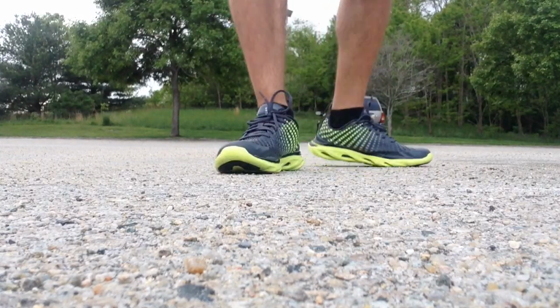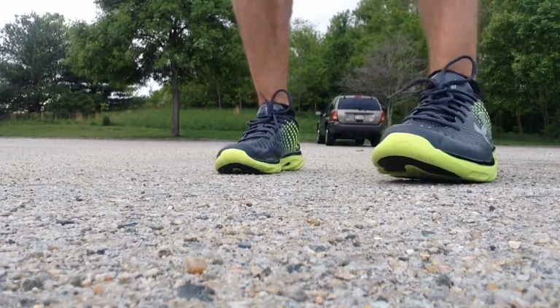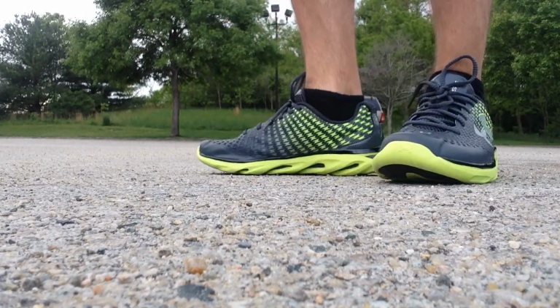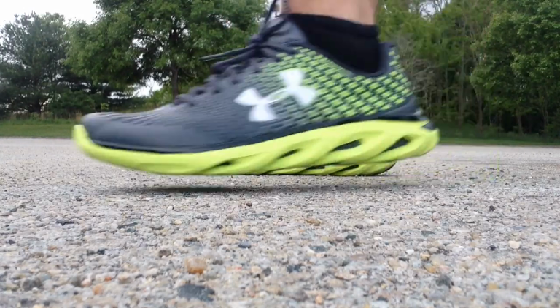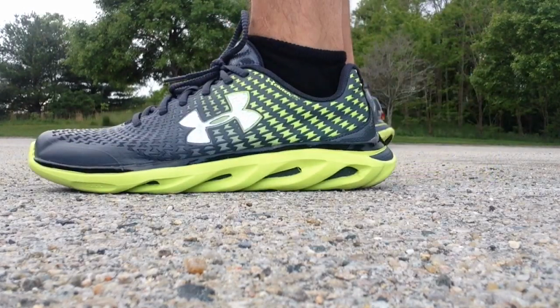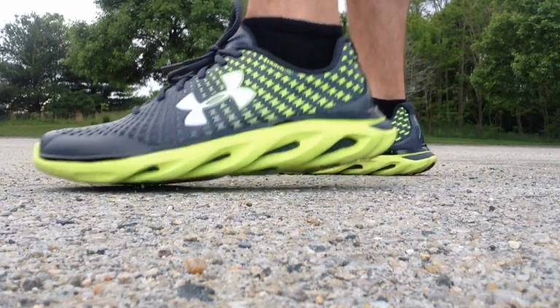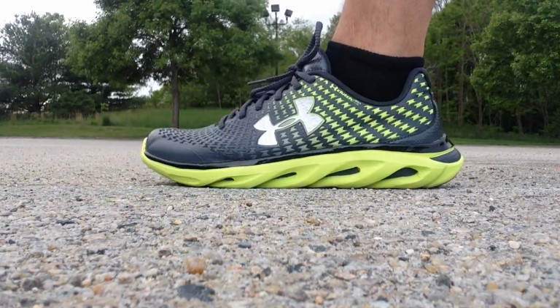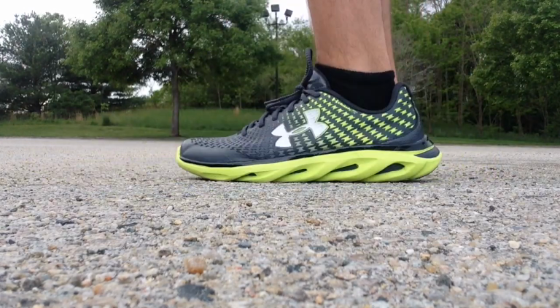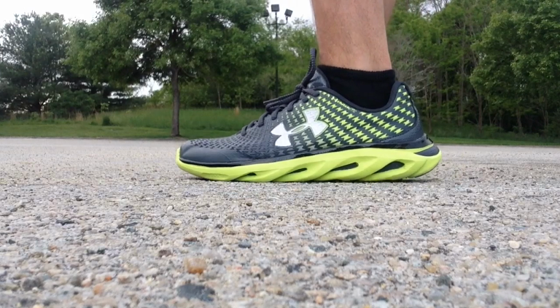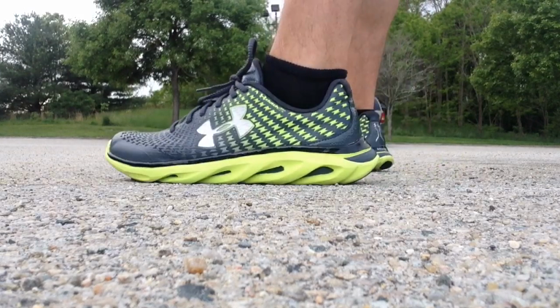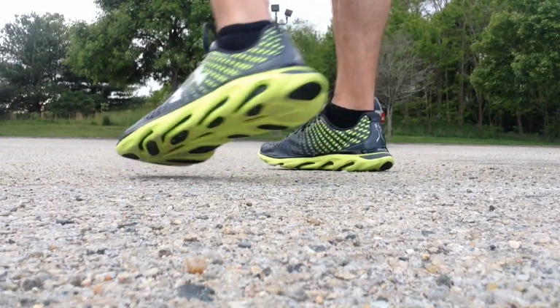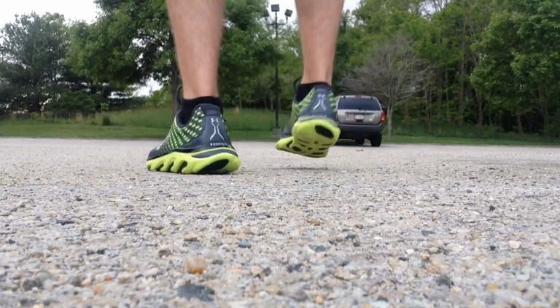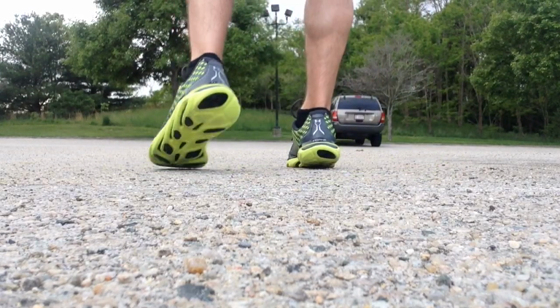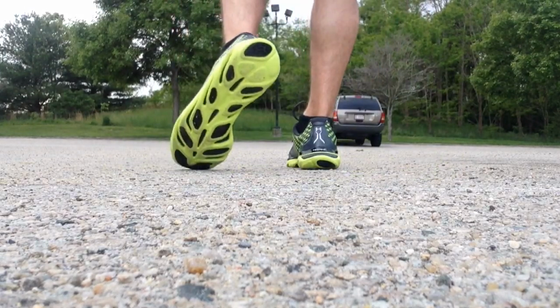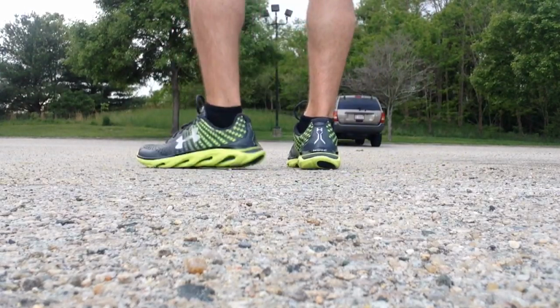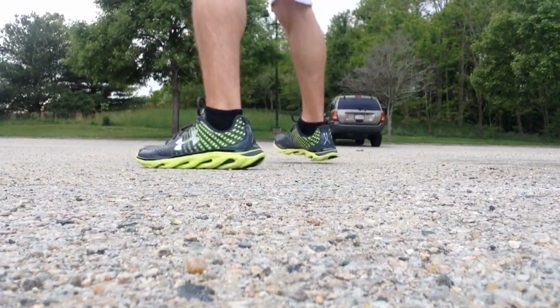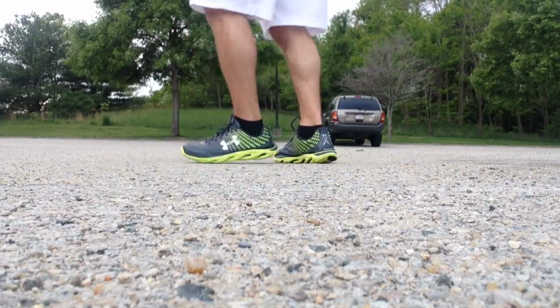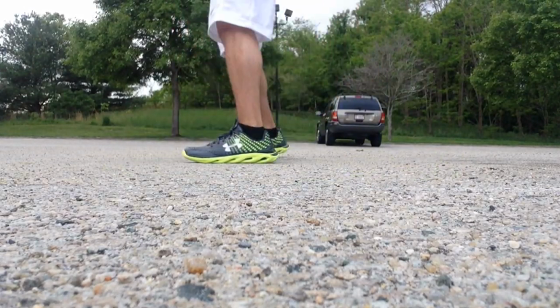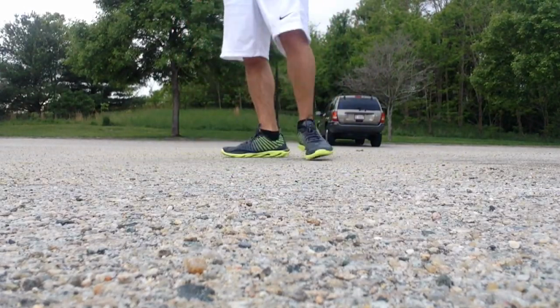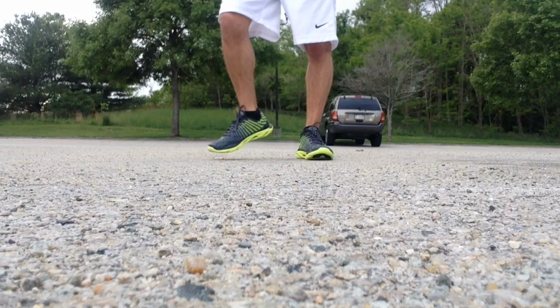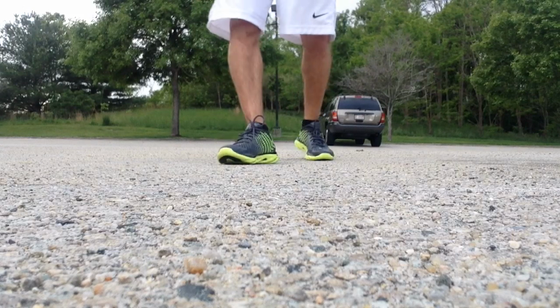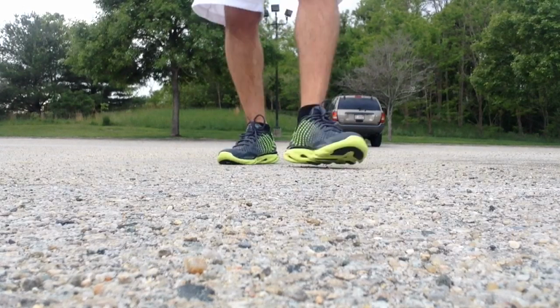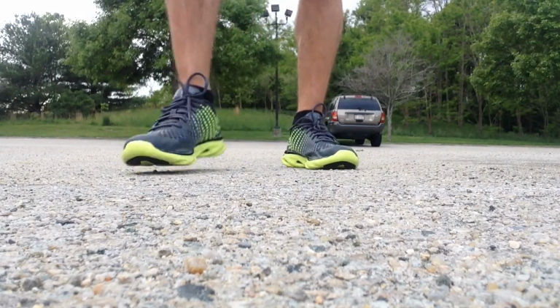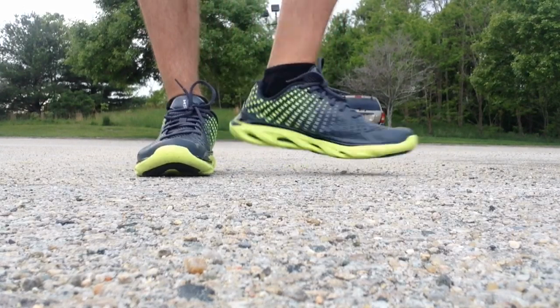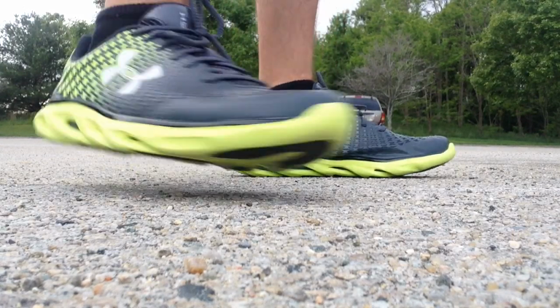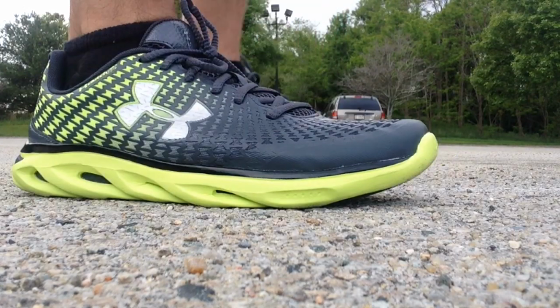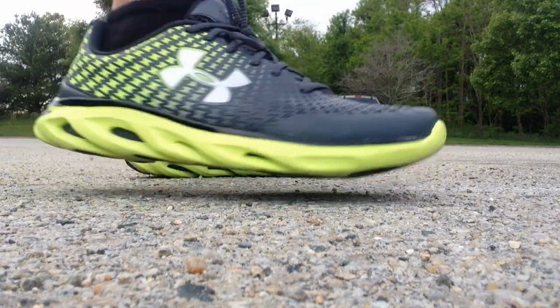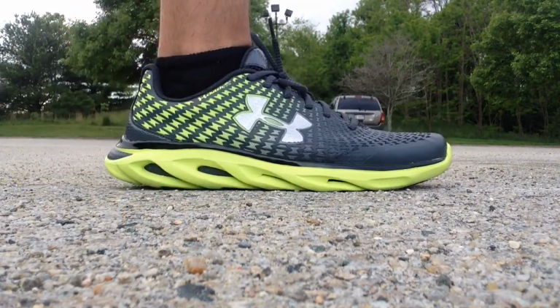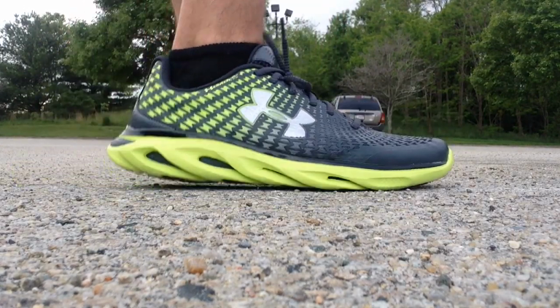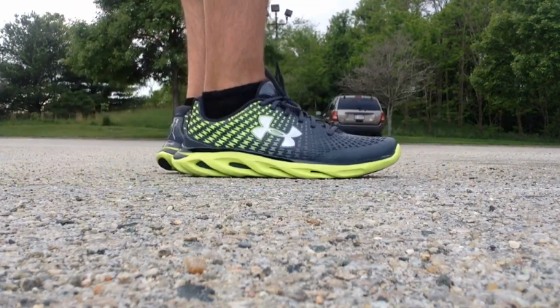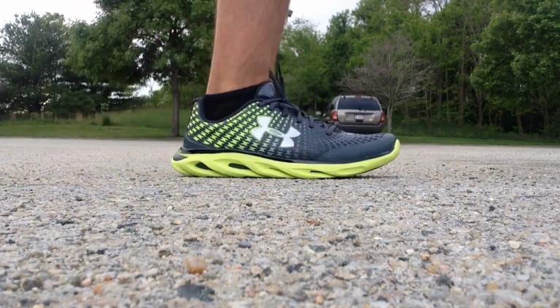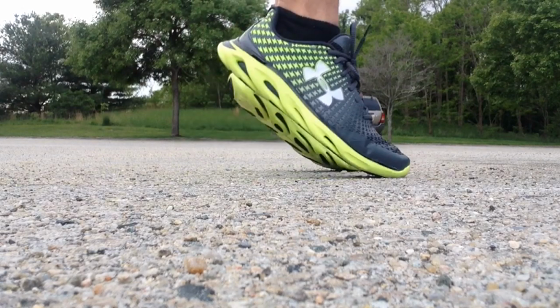Very lightweight, very comfortable. I don't have any pinch, nothing like that. Just training in these is super easy. You've got the 4D Foam, which is very comfortable, and the Micro G Foam — just very, very soft.